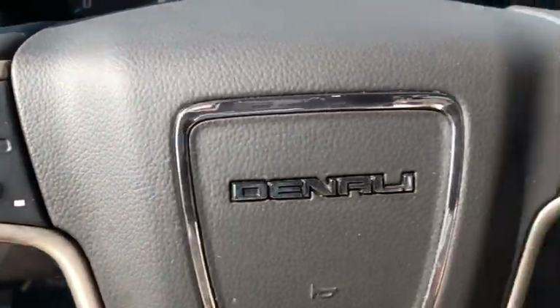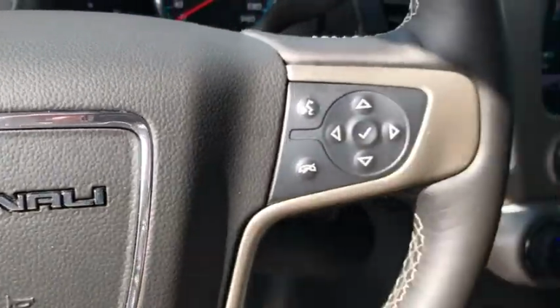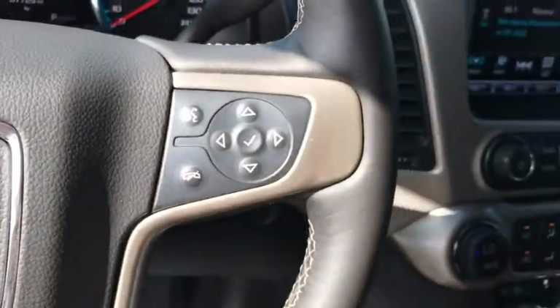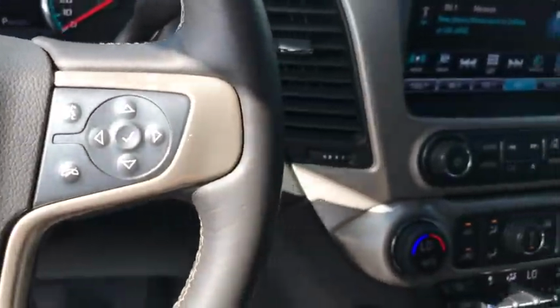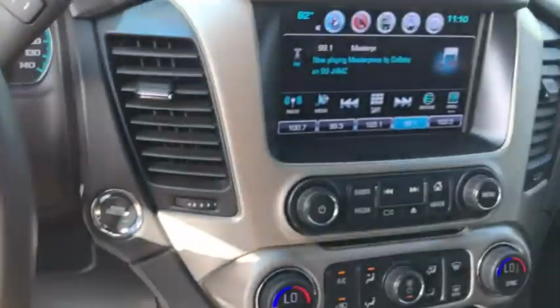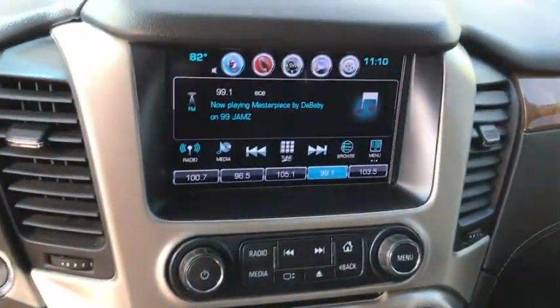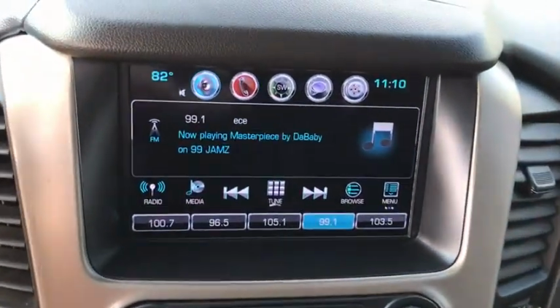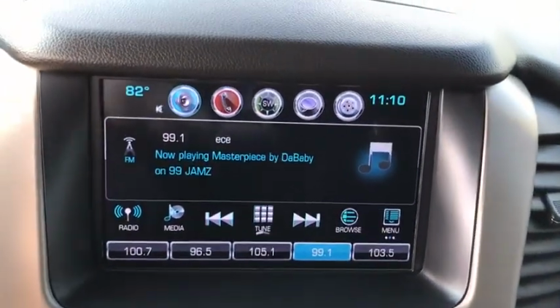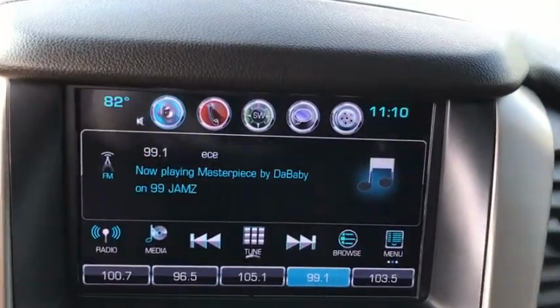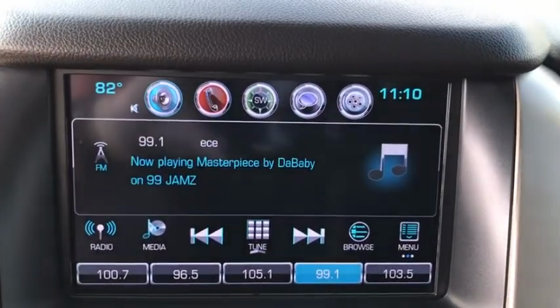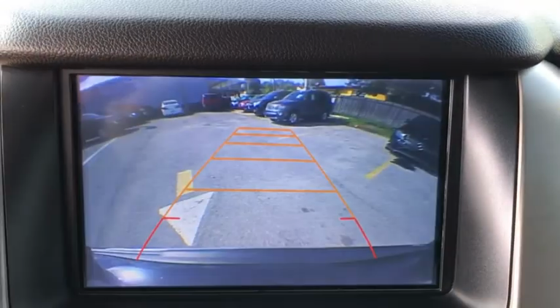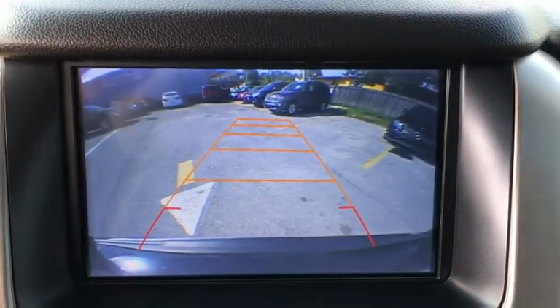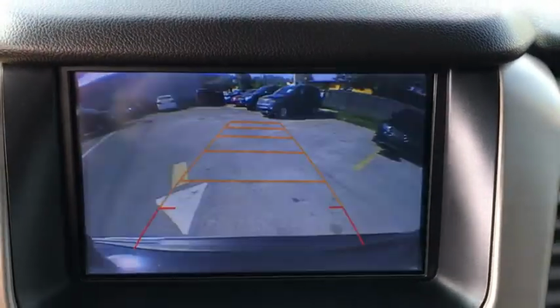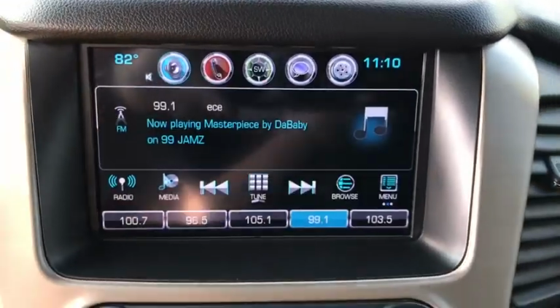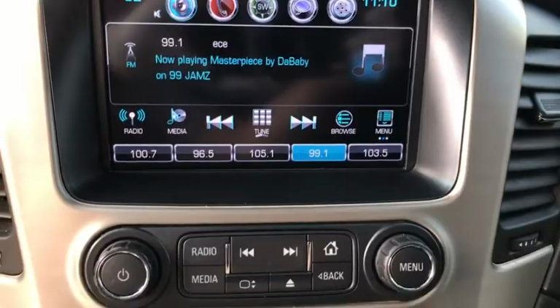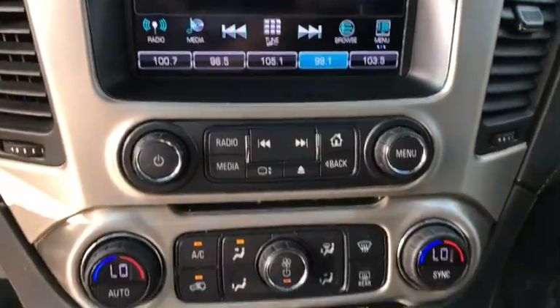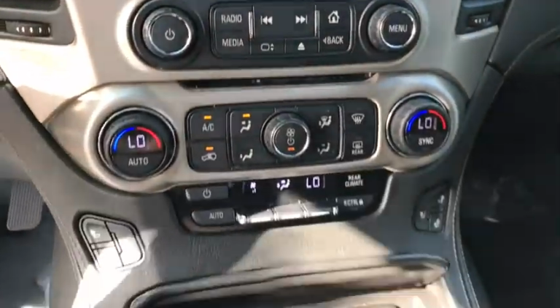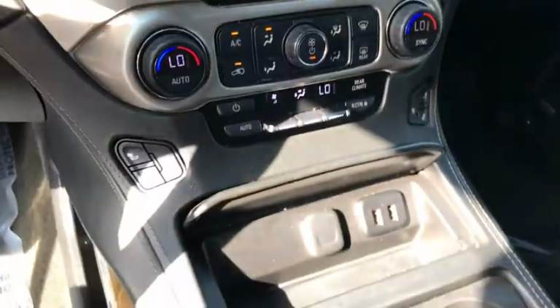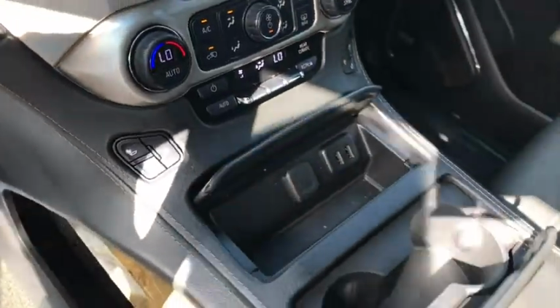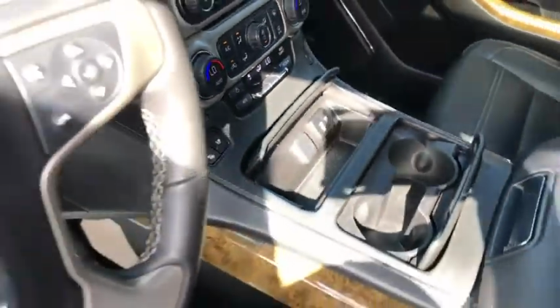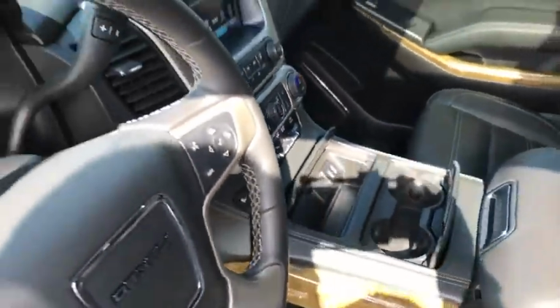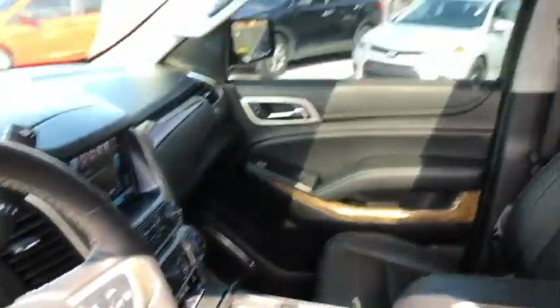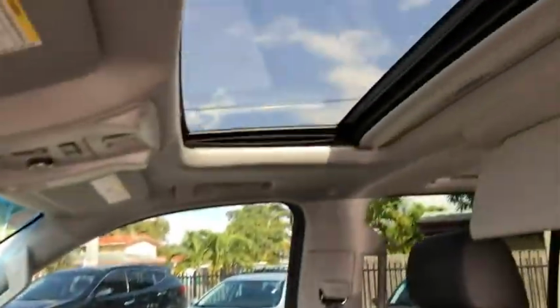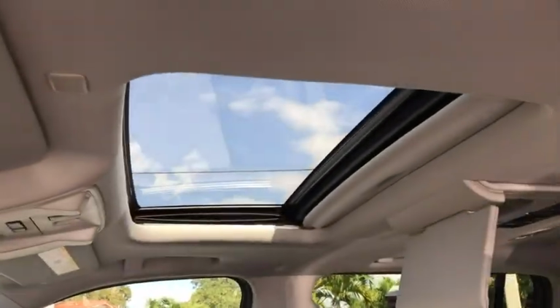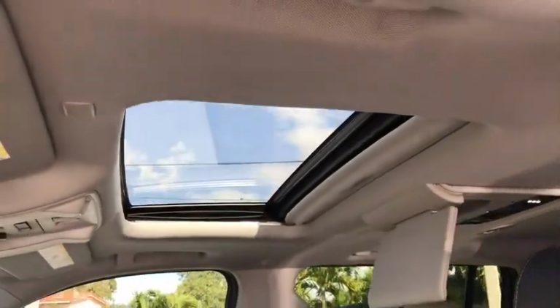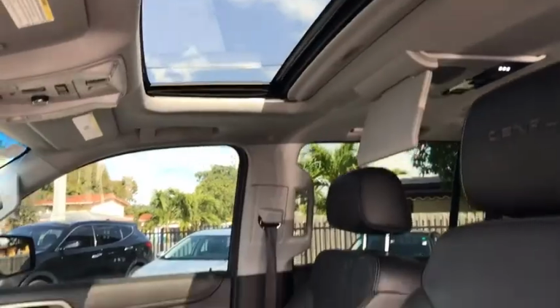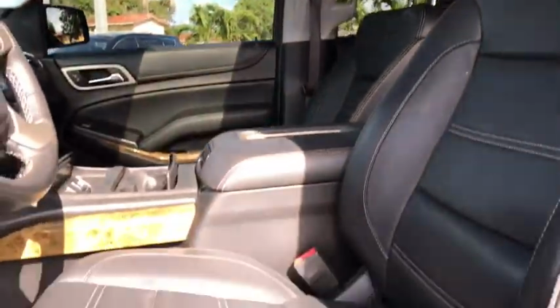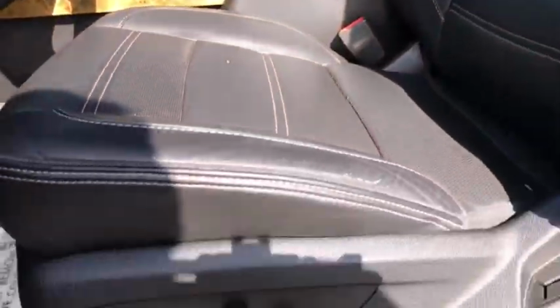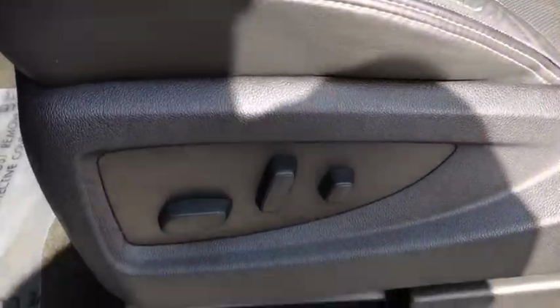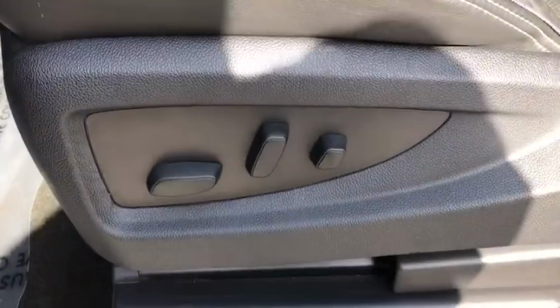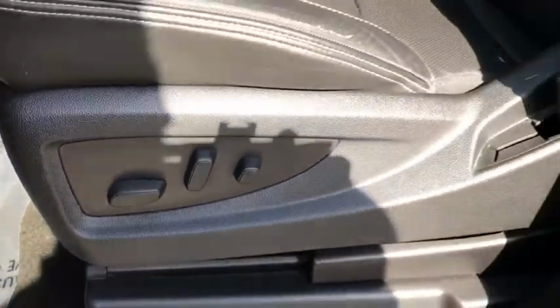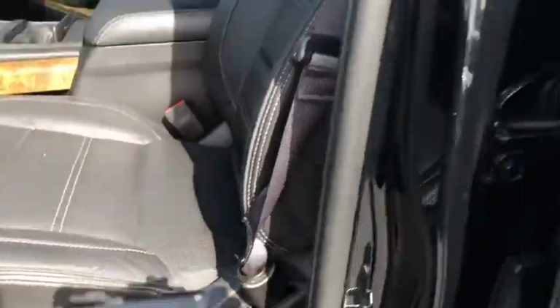Traction control, navigation system, power liftgate, power passenger seat, dual airbags, alloy wheels, power steering, four-wheel disc brakes, auto-dimming rear-view mirror, universal garage door opener, compass, CD player, heated steering wheel.